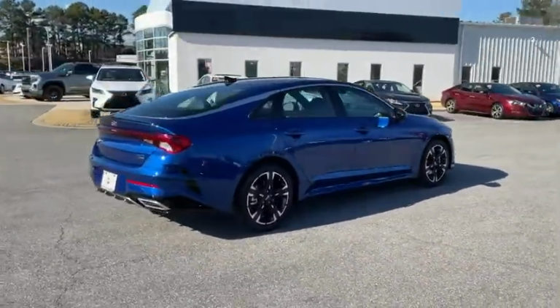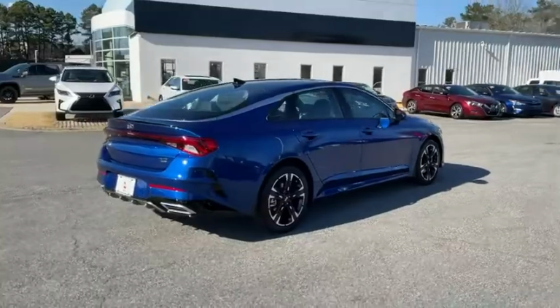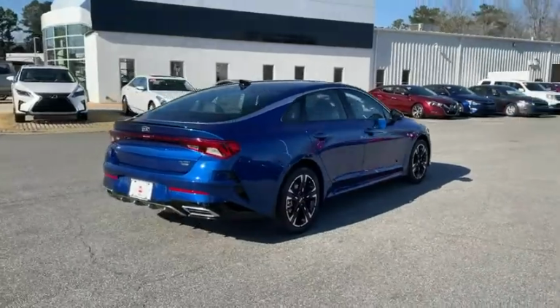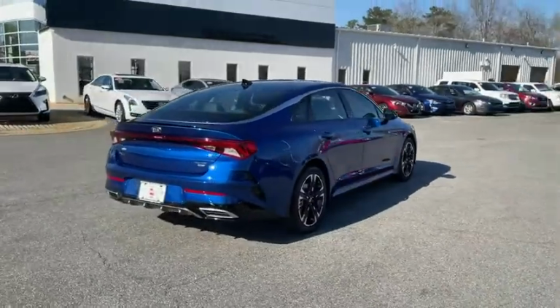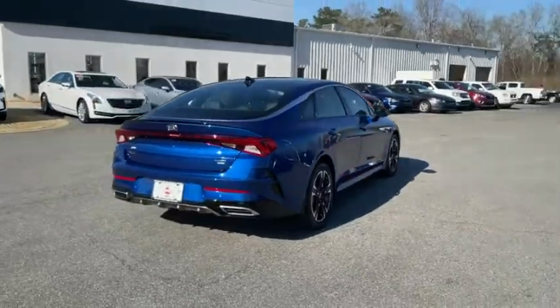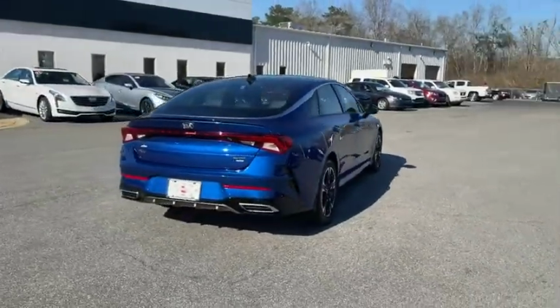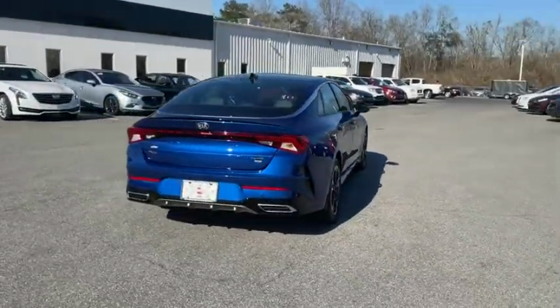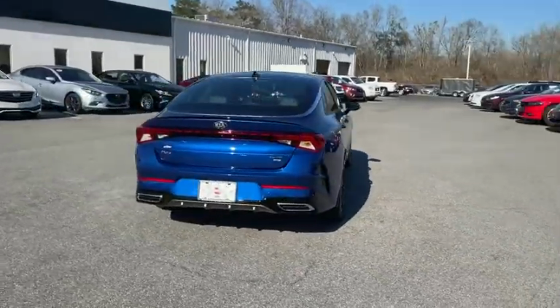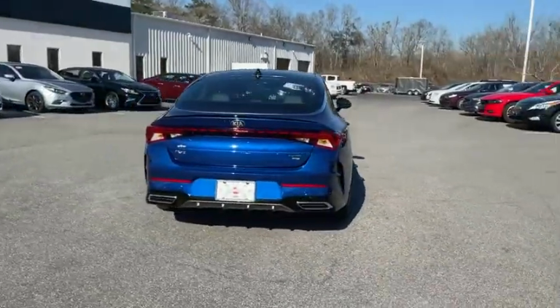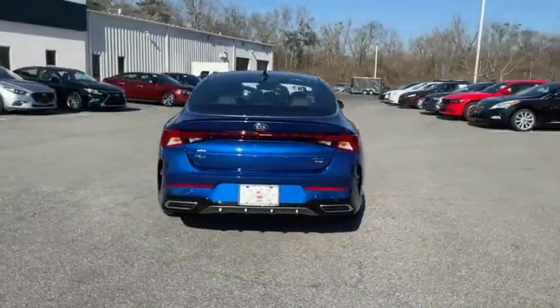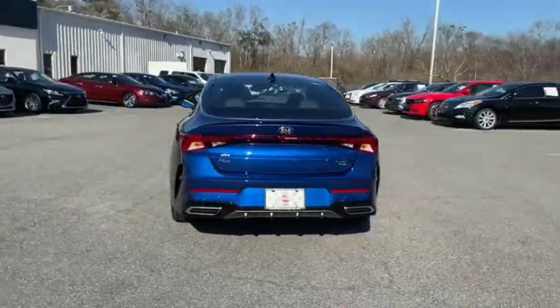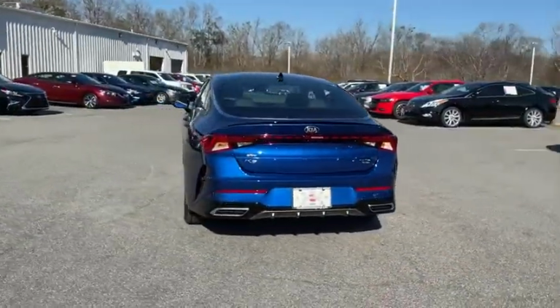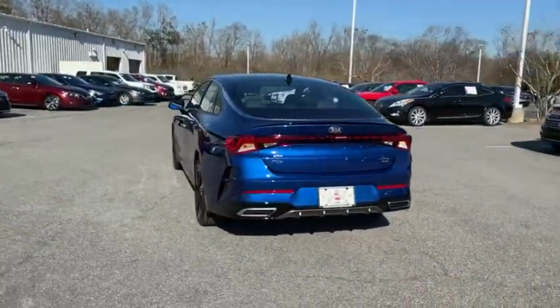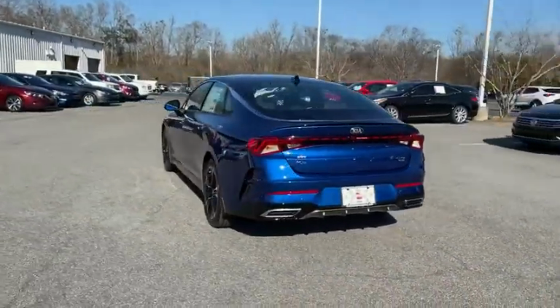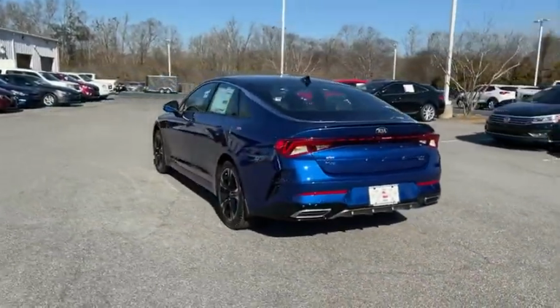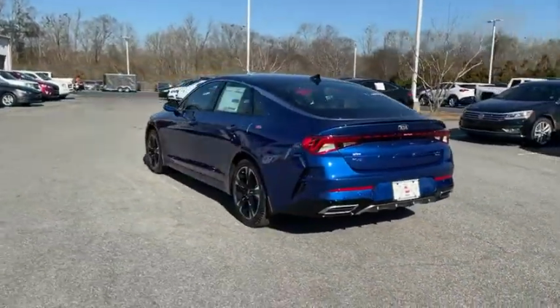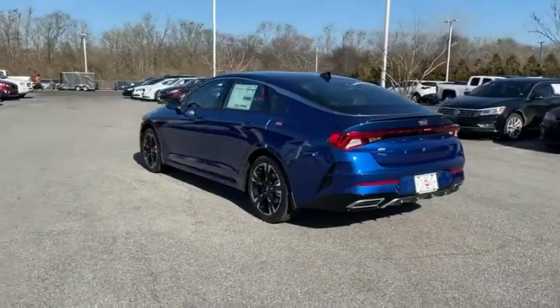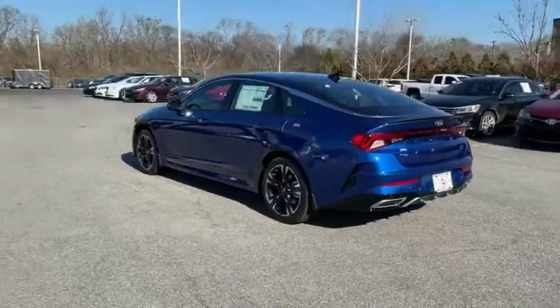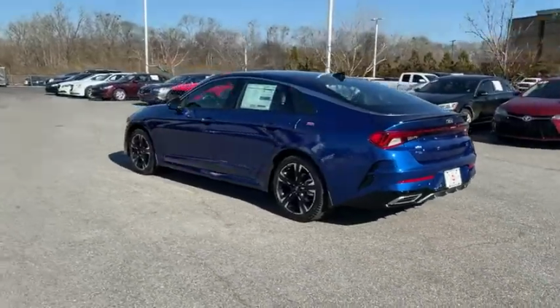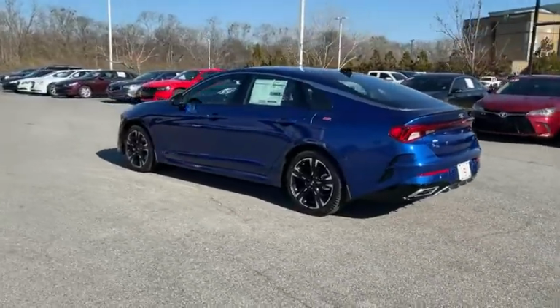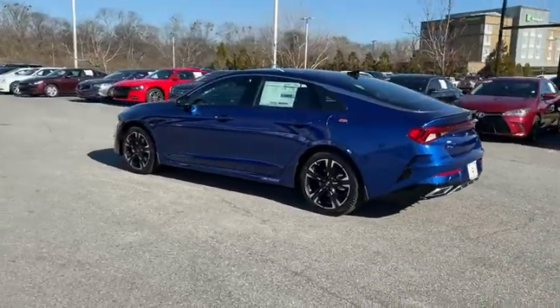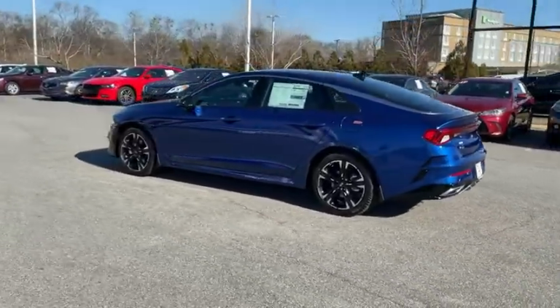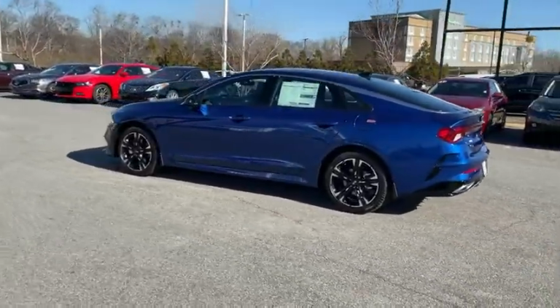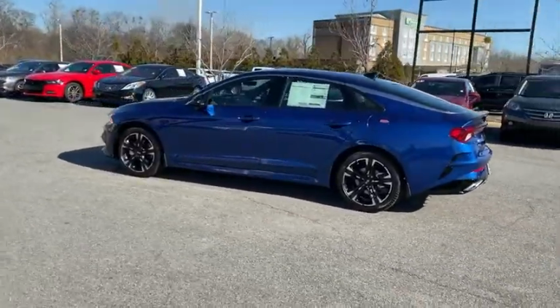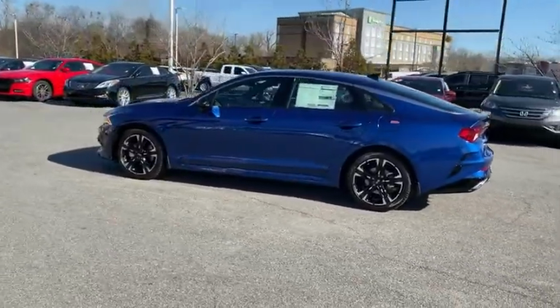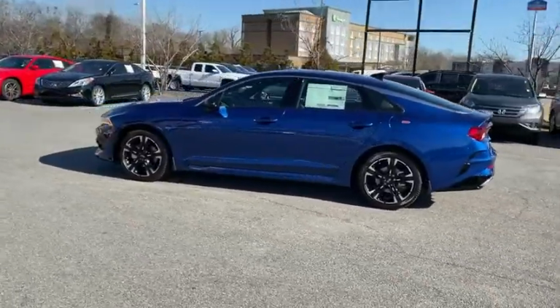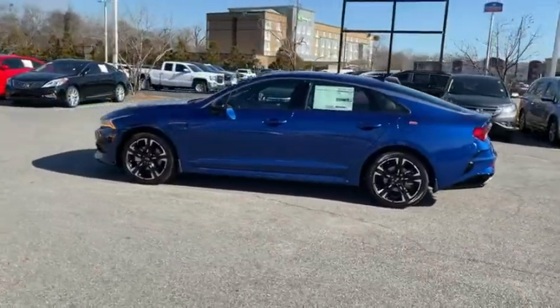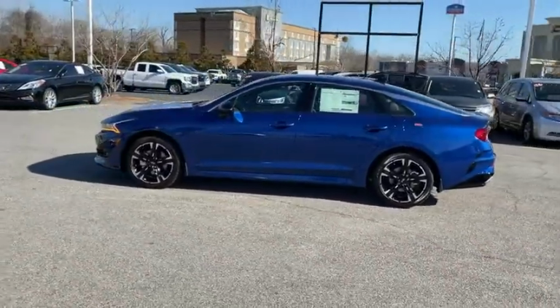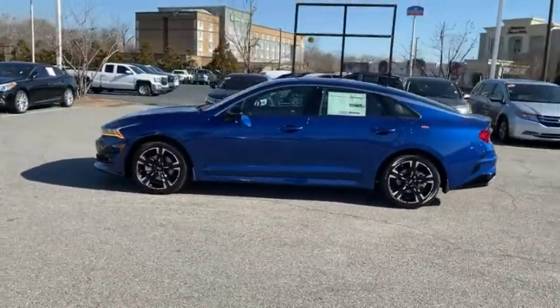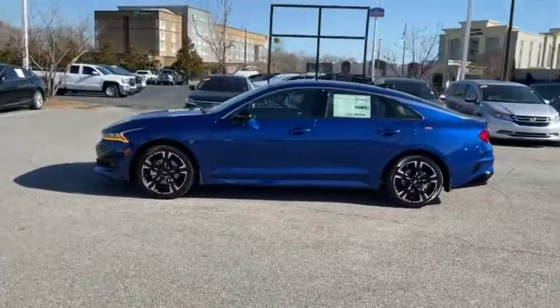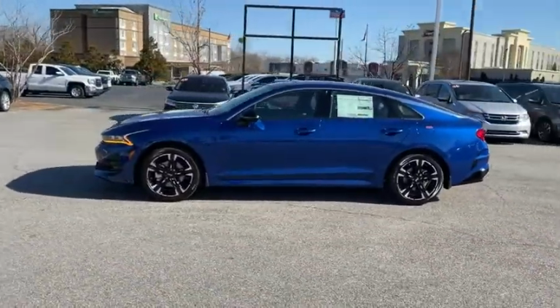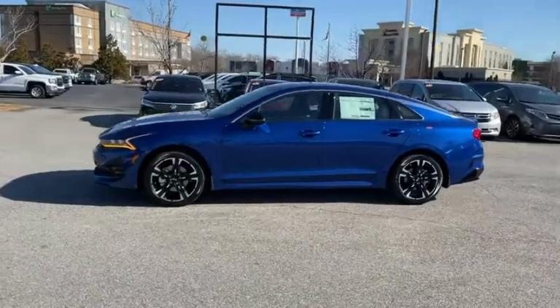Here are some of this vehicle's great options: traction control, dual airbags, power steering, alloy wheels, four-wheel disc brakes, trip computer, fog lights, security system.